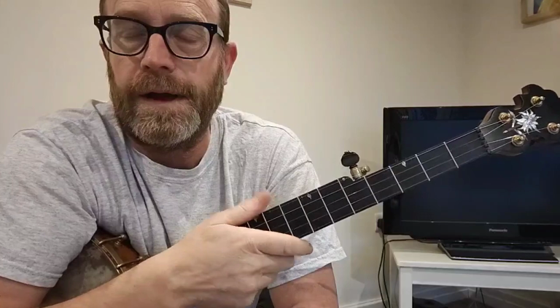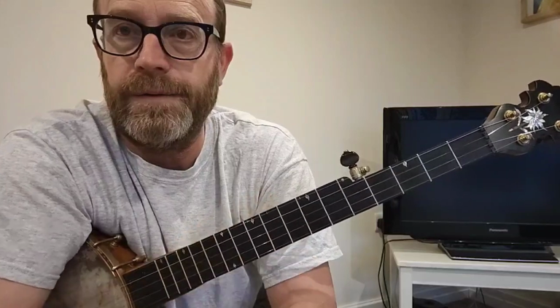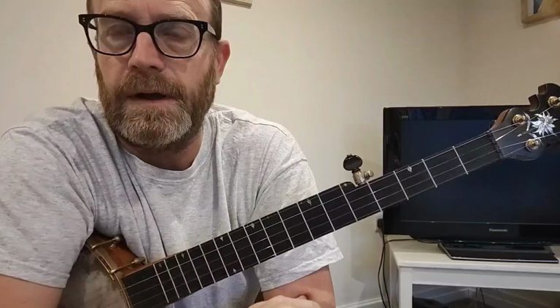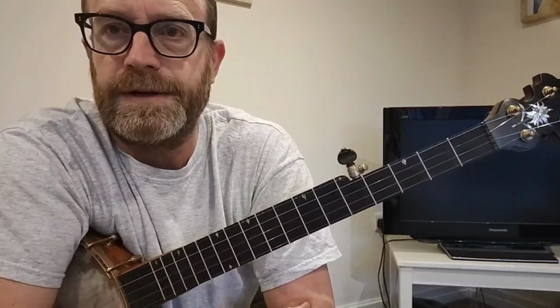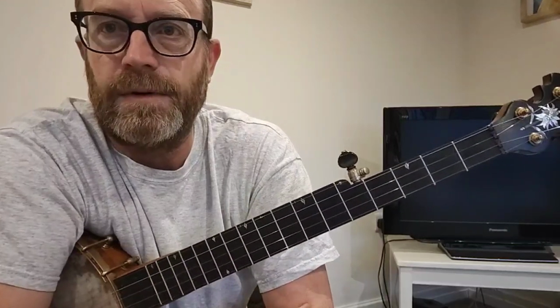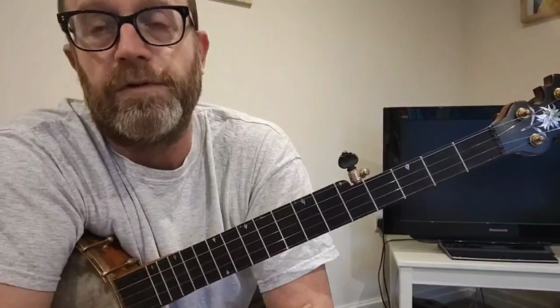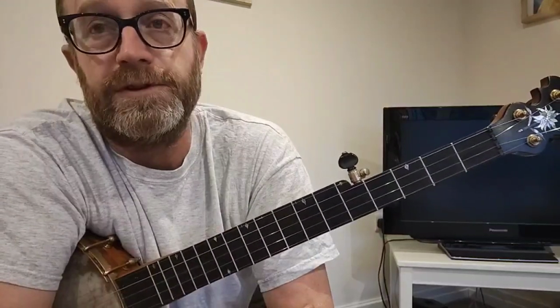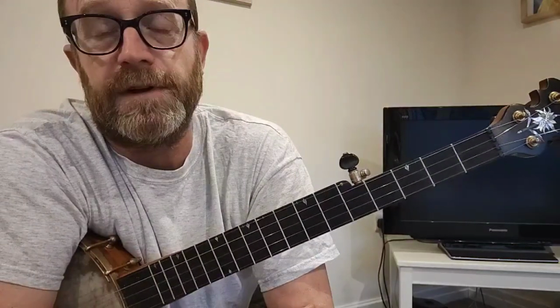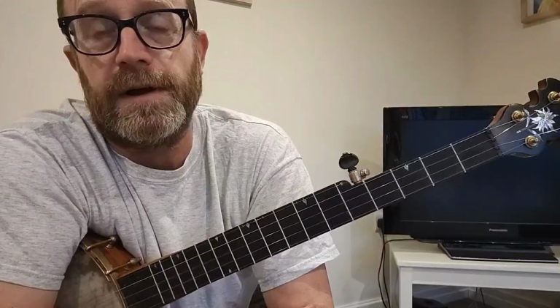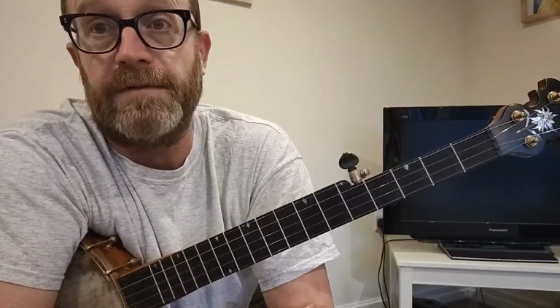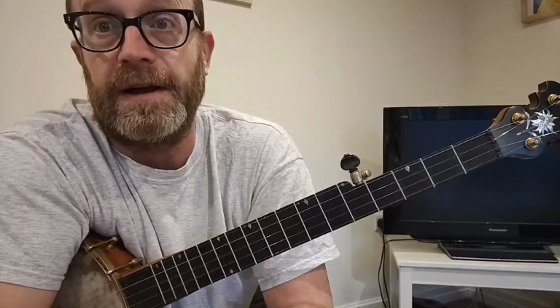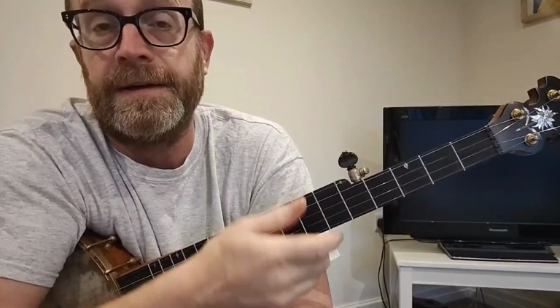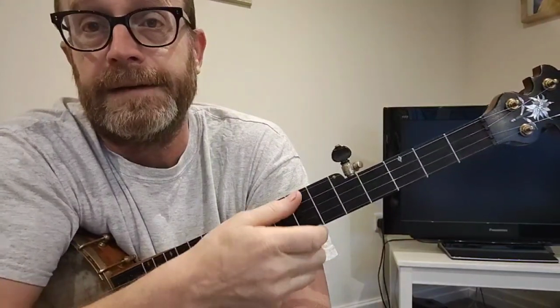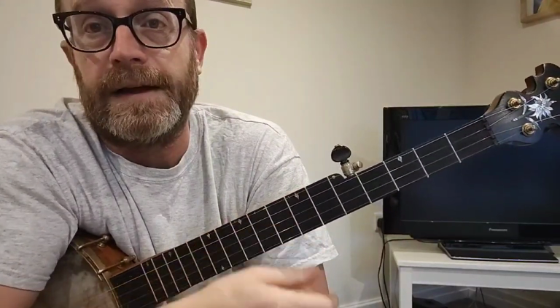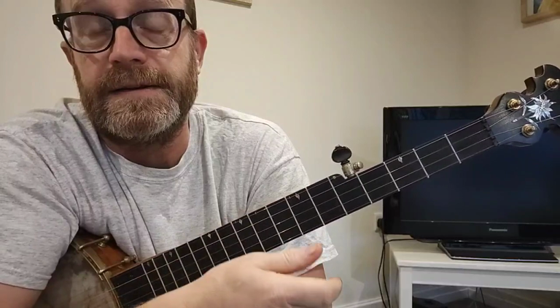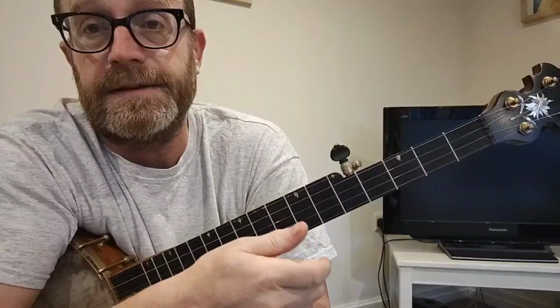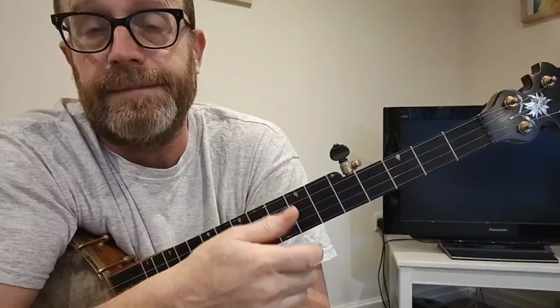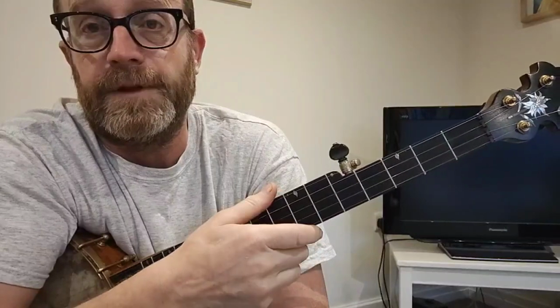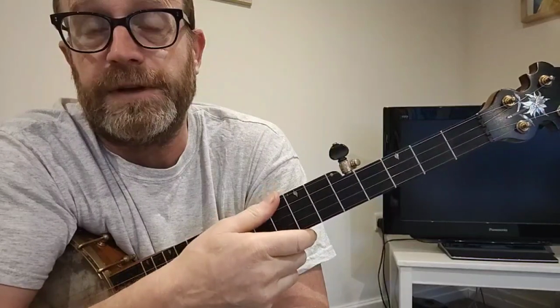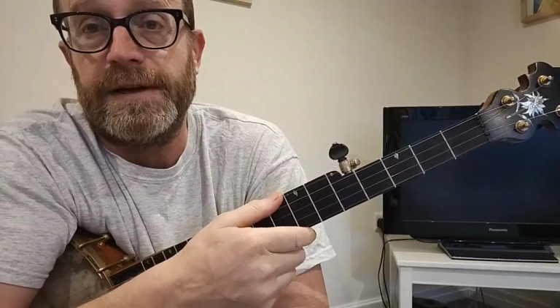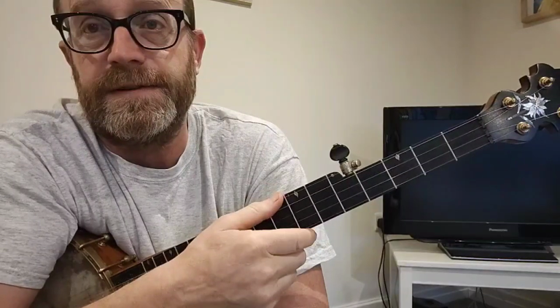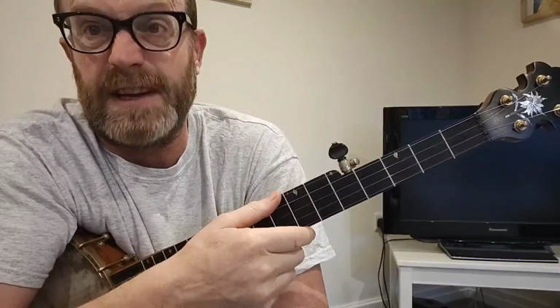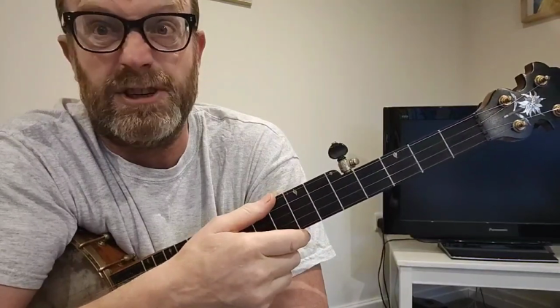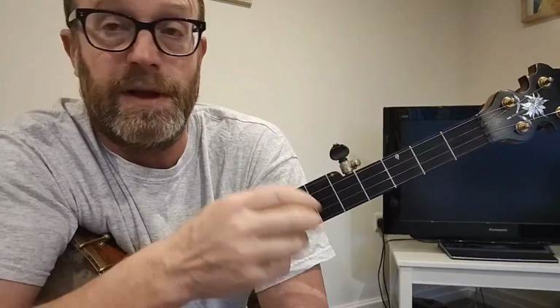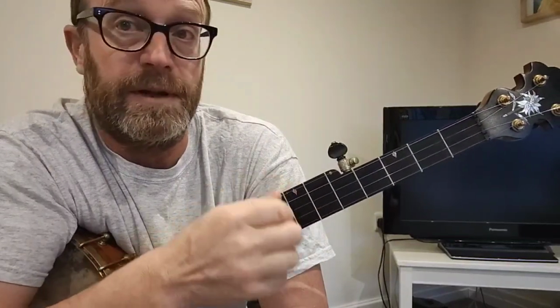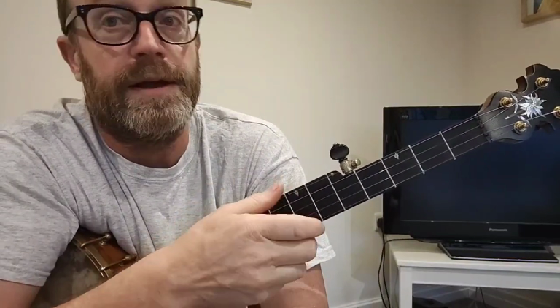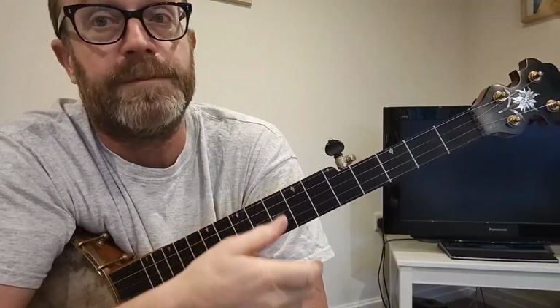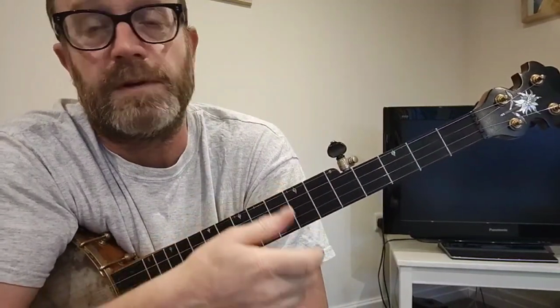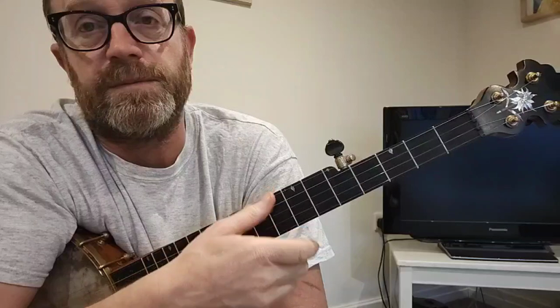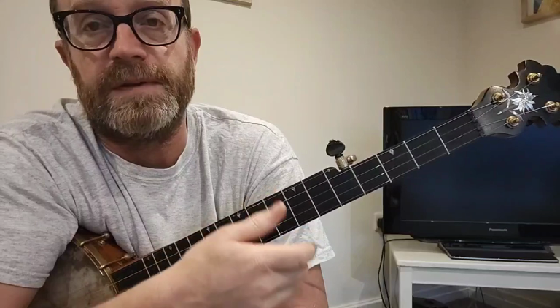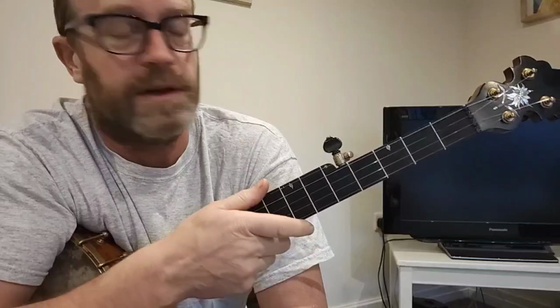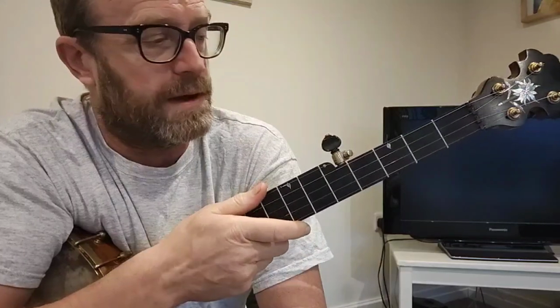Hello, I'm just going to do a walkthrough for the tune for Men of Harlech, and the tuning is standard G tuning. I'm a little bit higher, just because I was playing something a little bit higher.